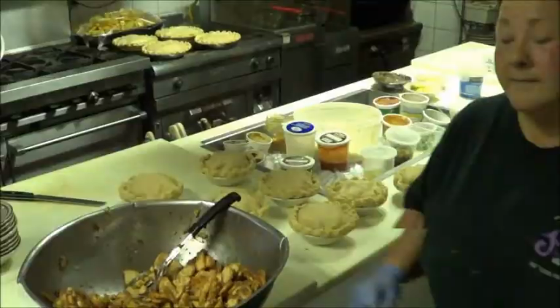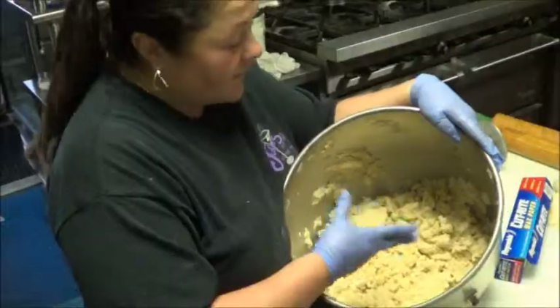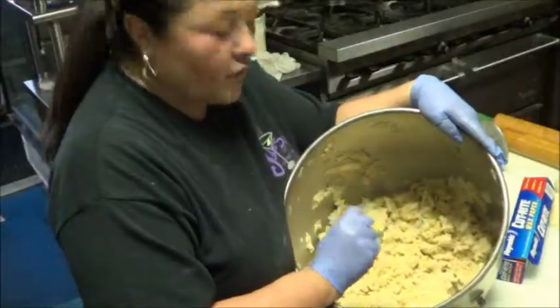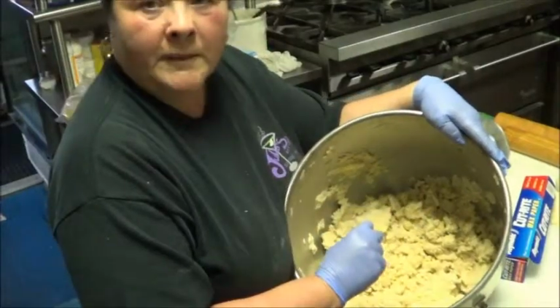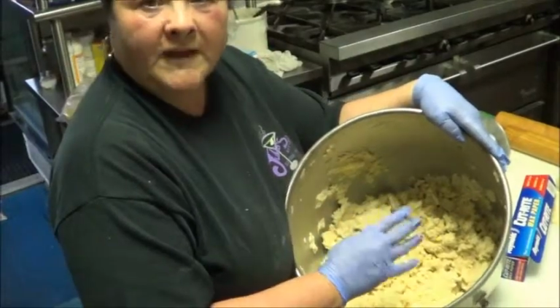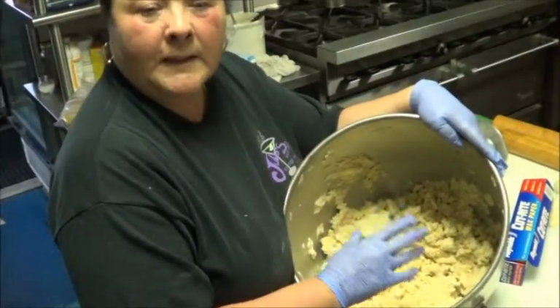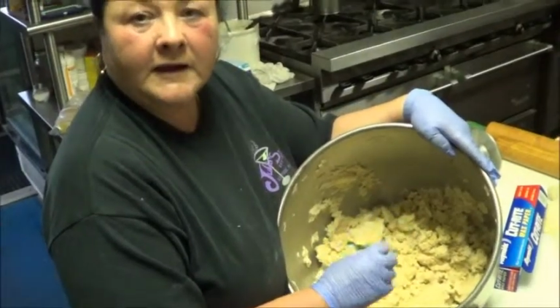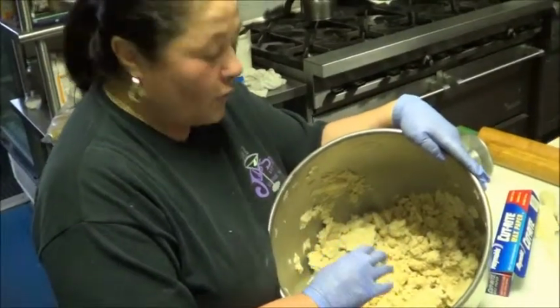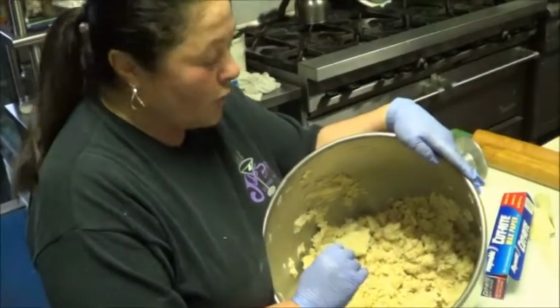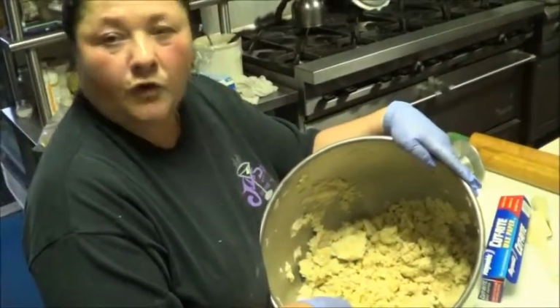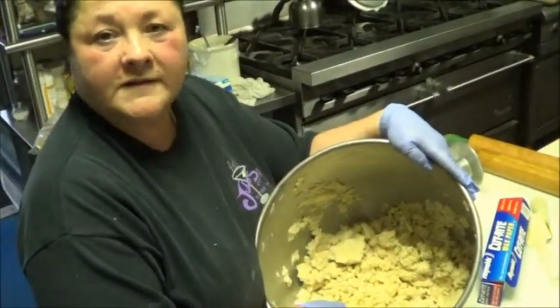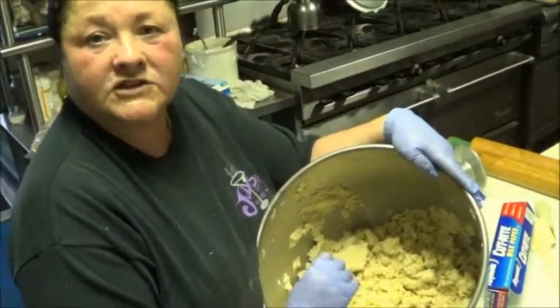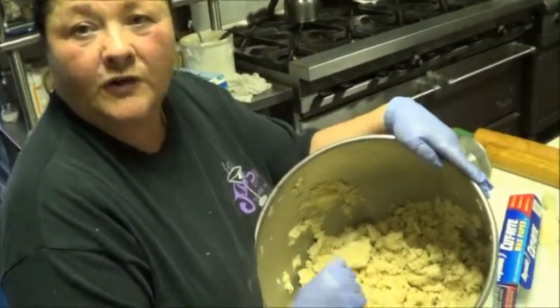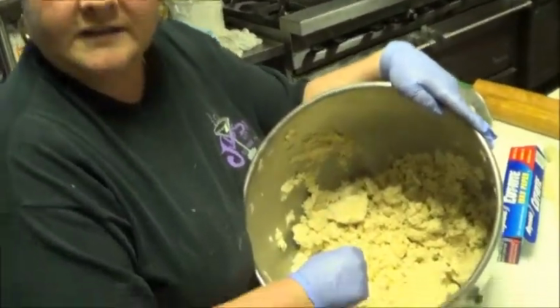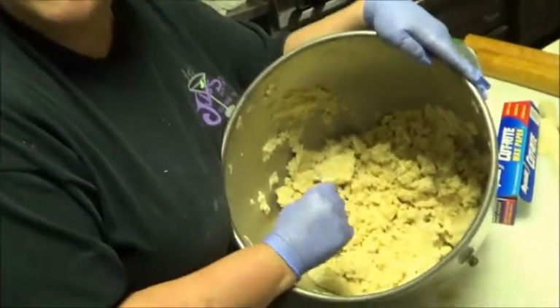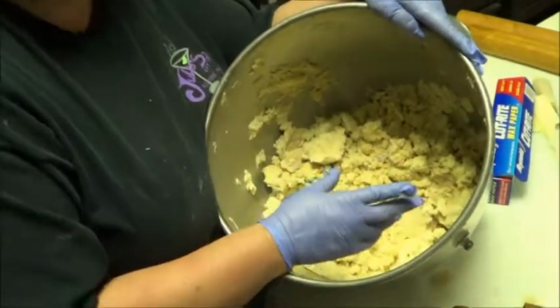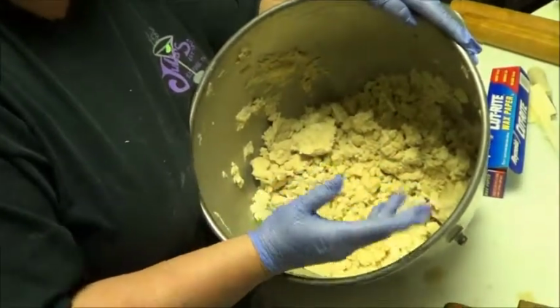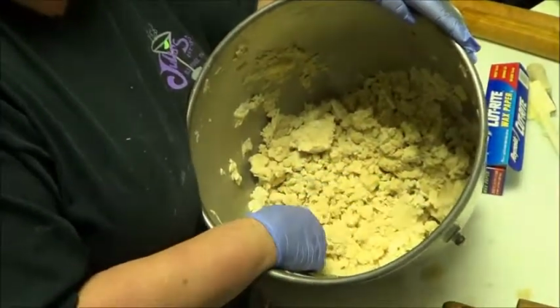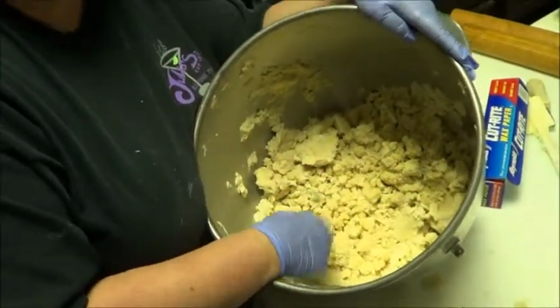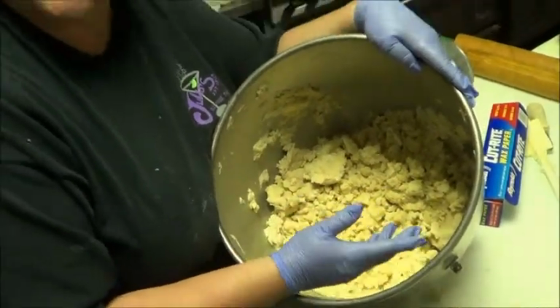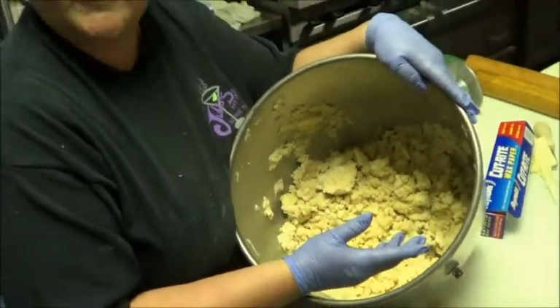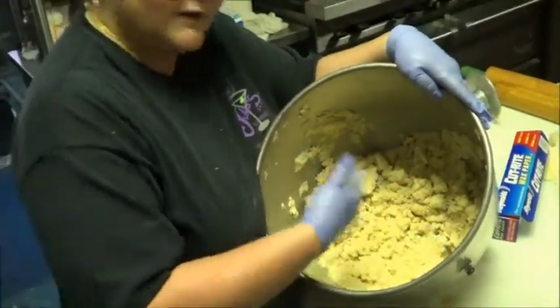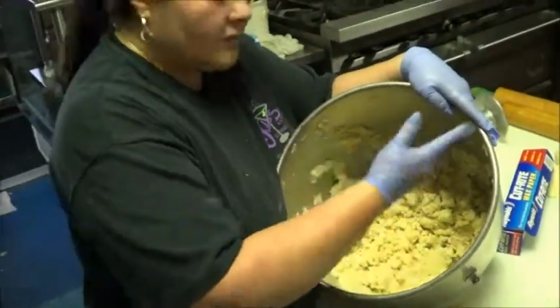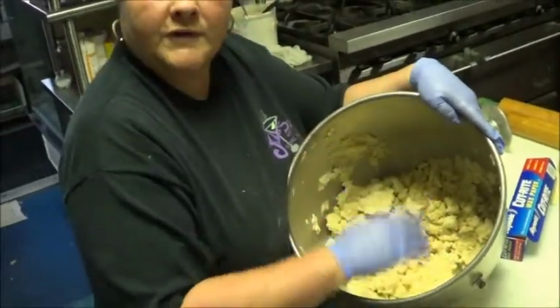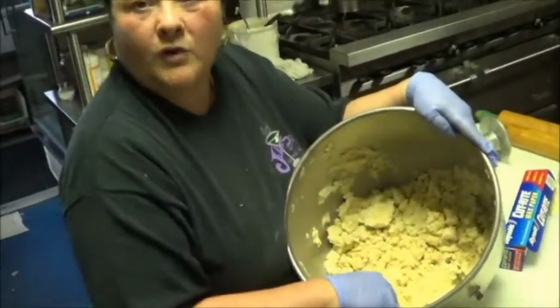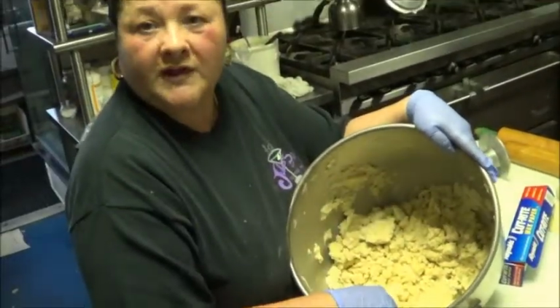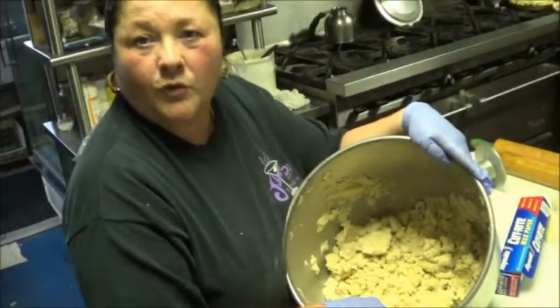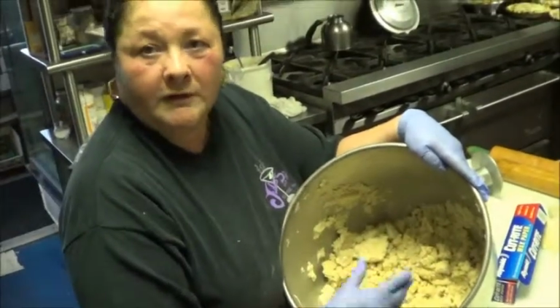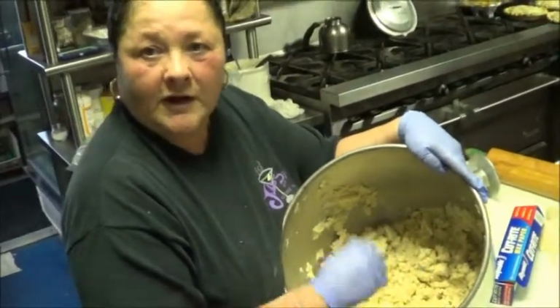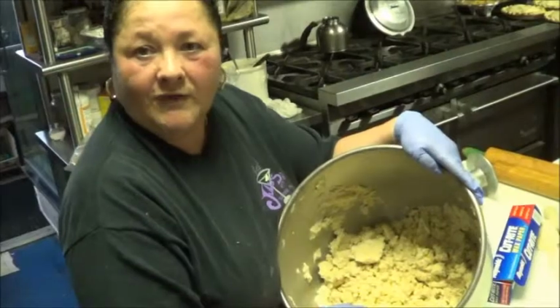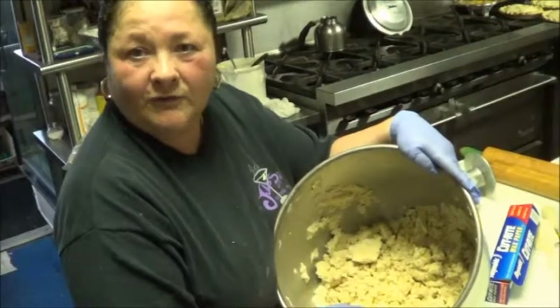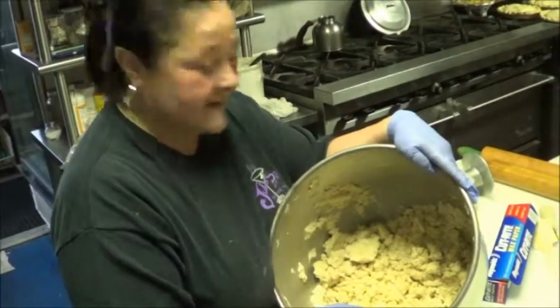The crust looks crumbly, but that's how I like it, because the more you work your crust, the tougher it gets and it'll taste like something you bought at a grocery store — and then there's no reason to do all this extra work because you're not going to have any better of a taste.